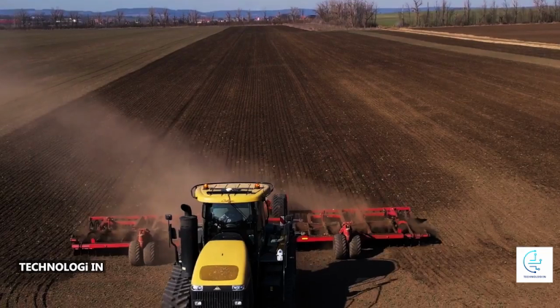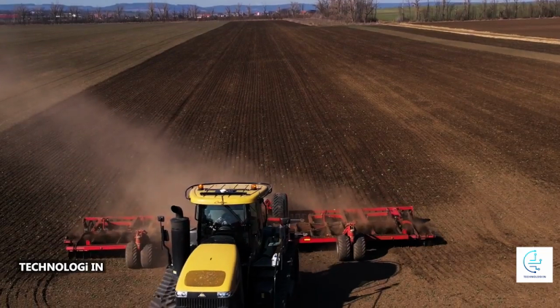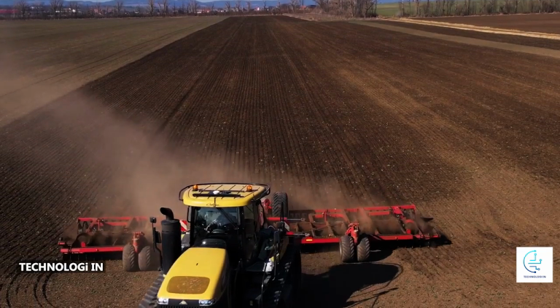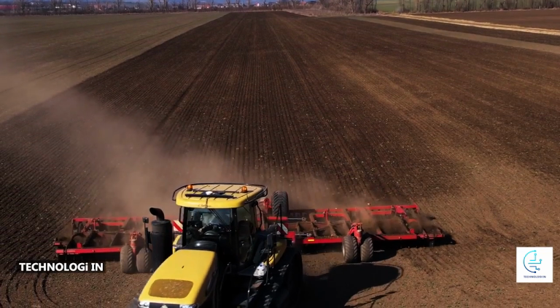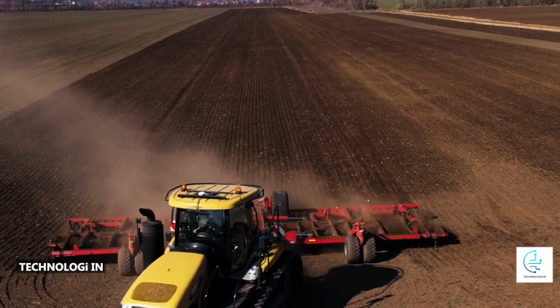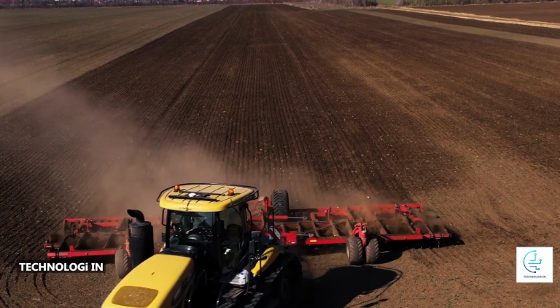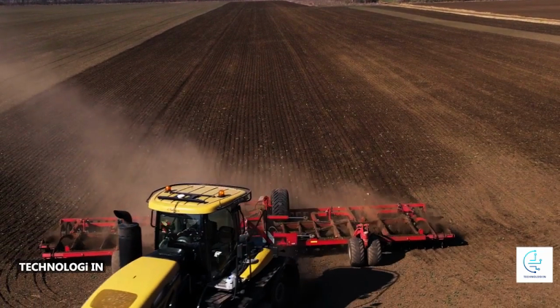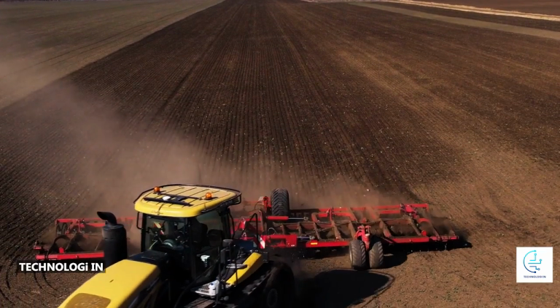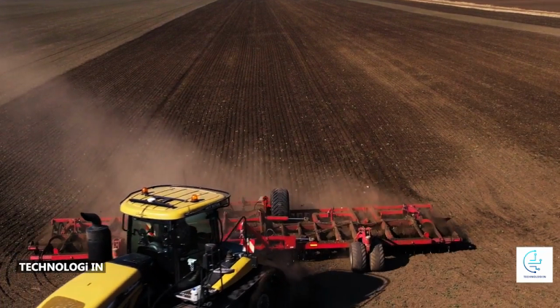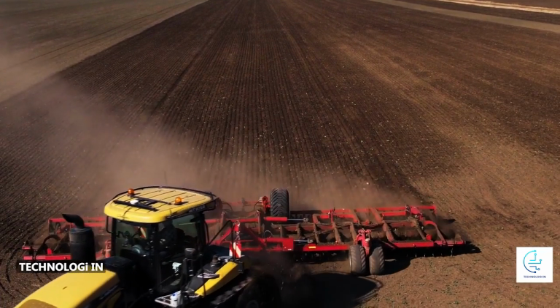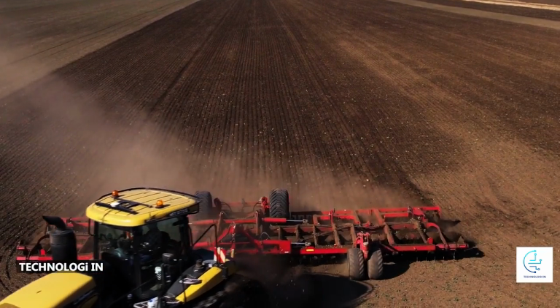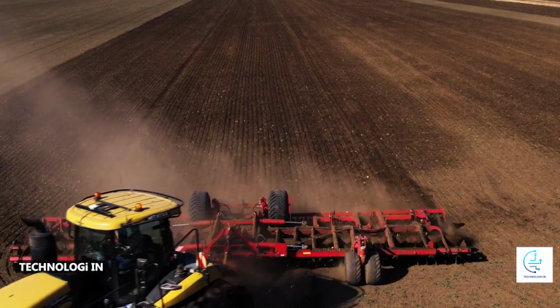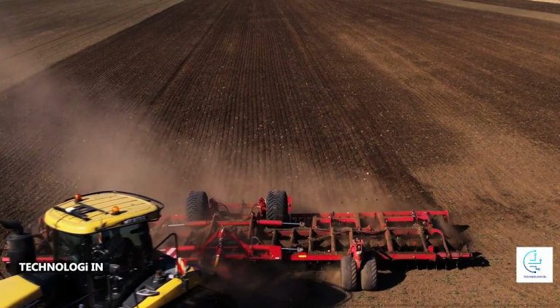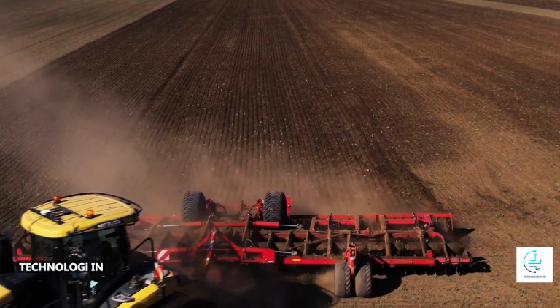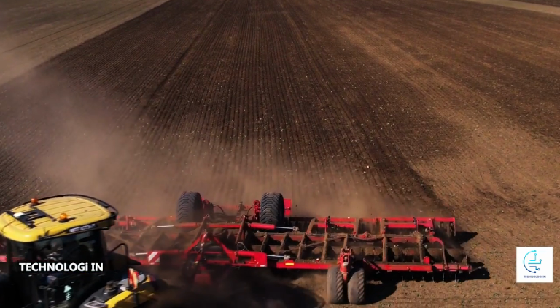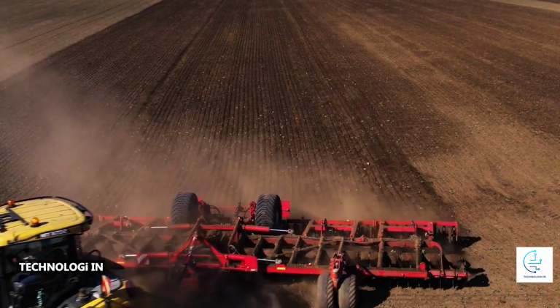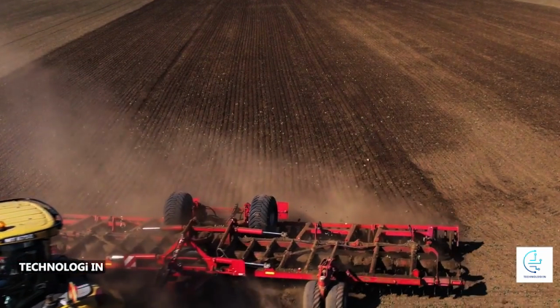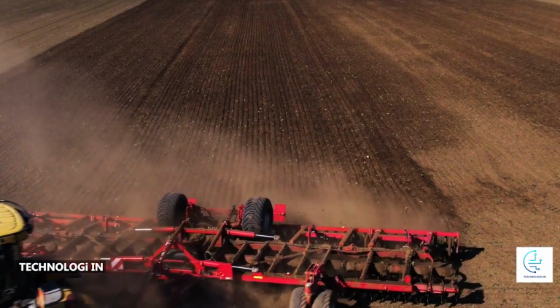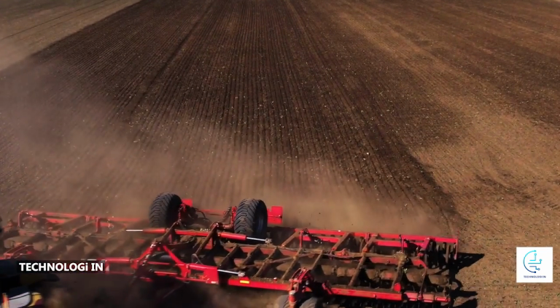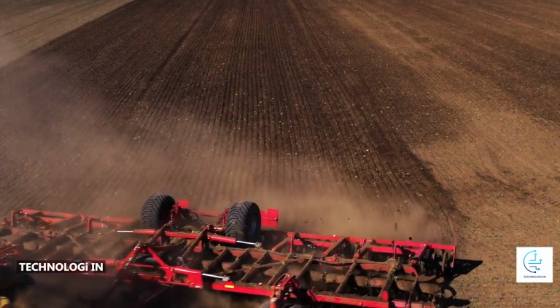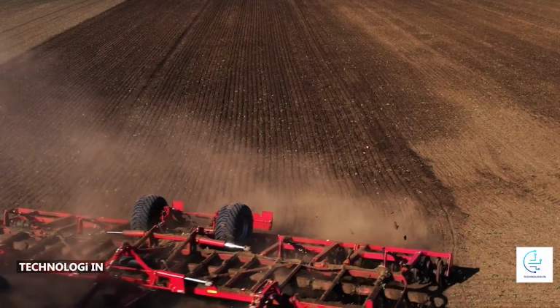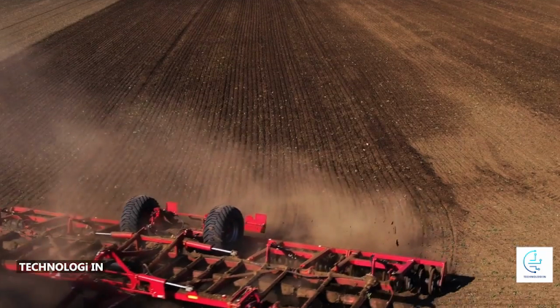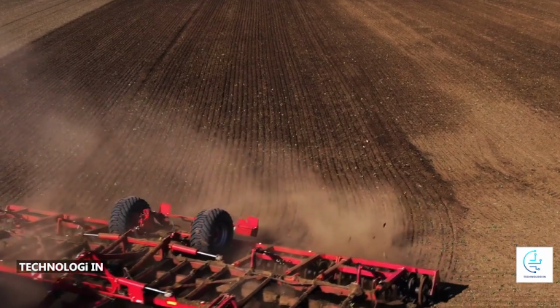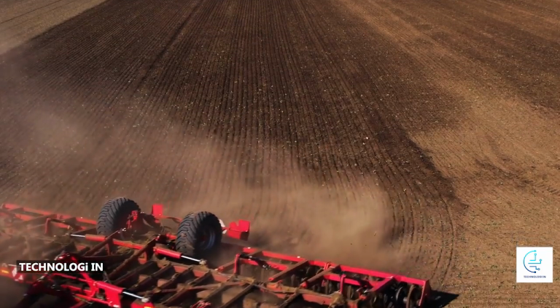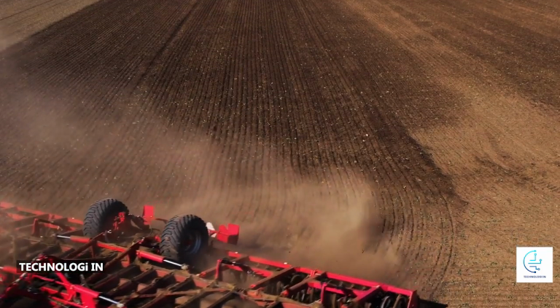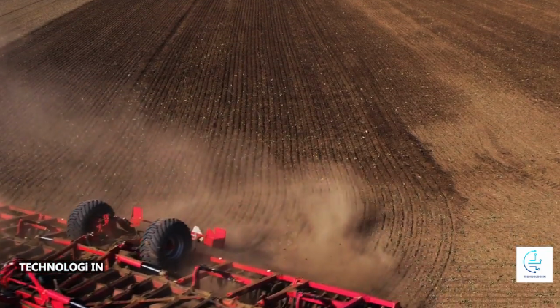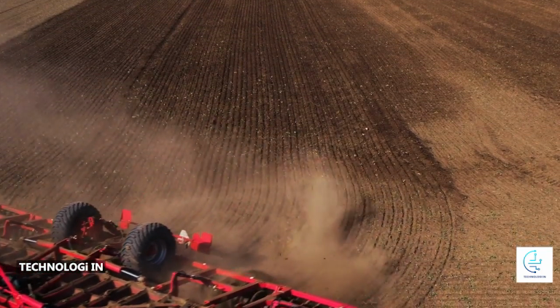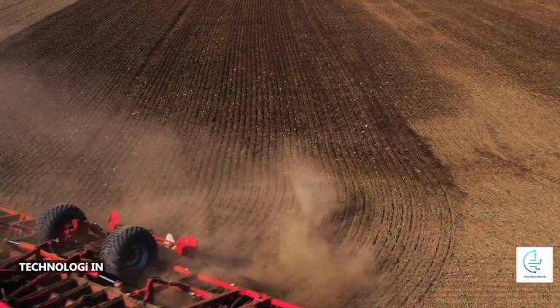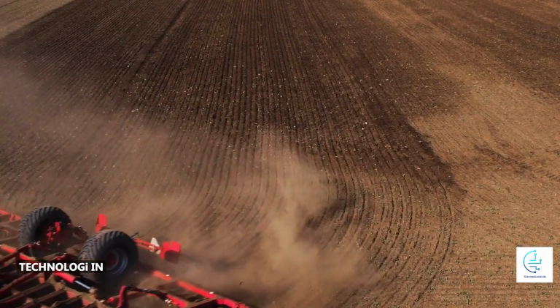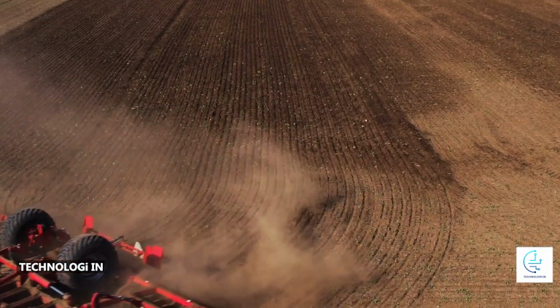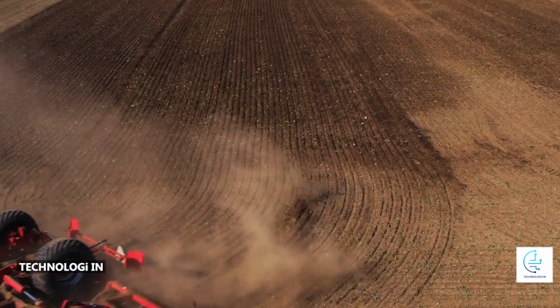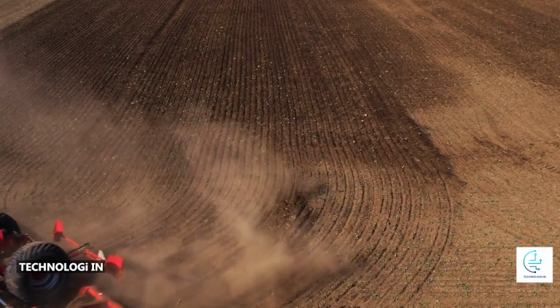Connection and automation: the tractor can also be equipped with the latest technologies such as GPS connectivity and an automated tractor control system. This allows farmers to operate the tractor with precision, lighten the workload, and optimize productivity.